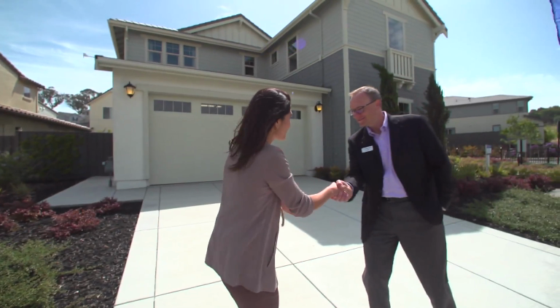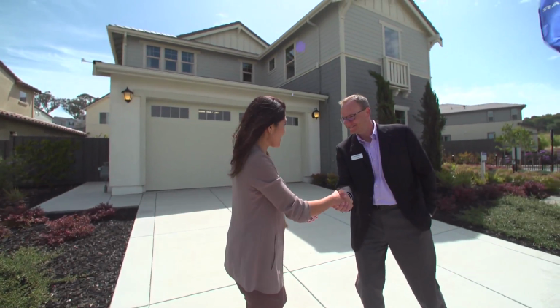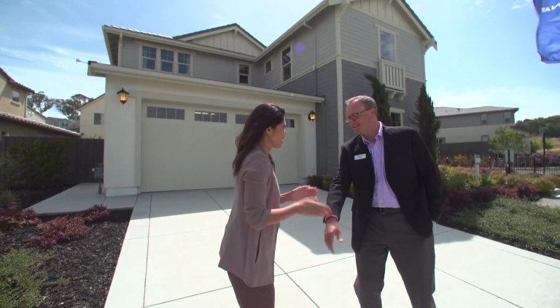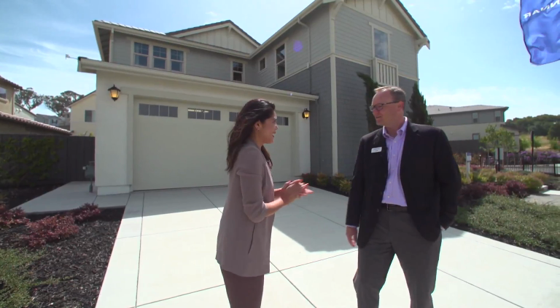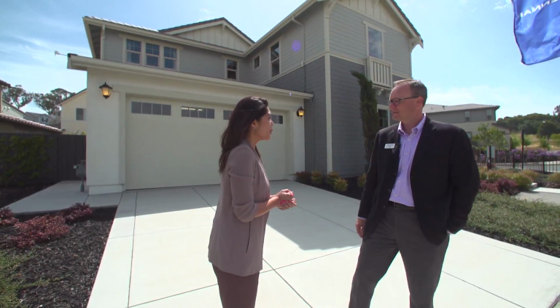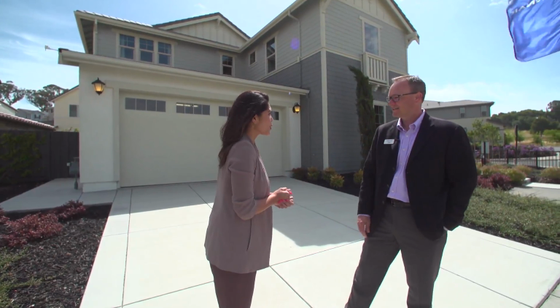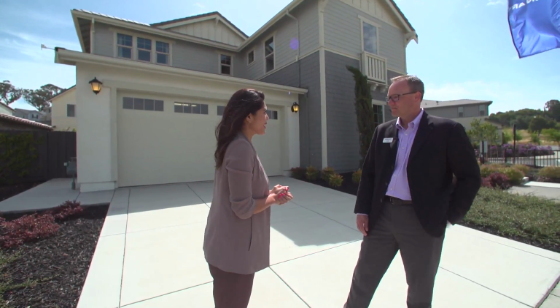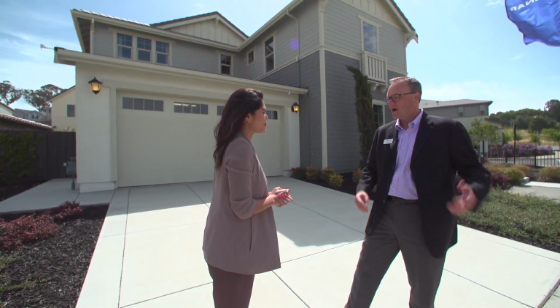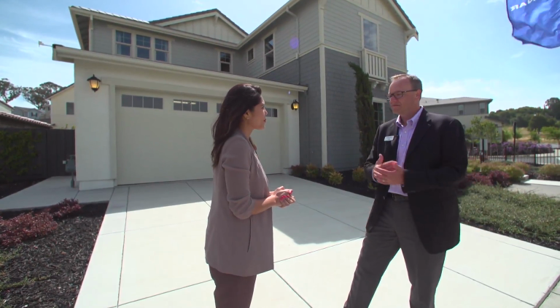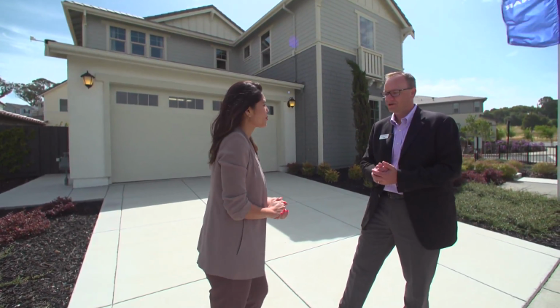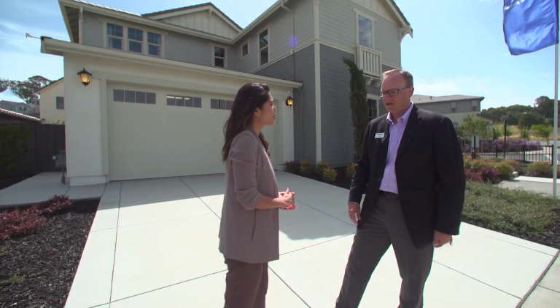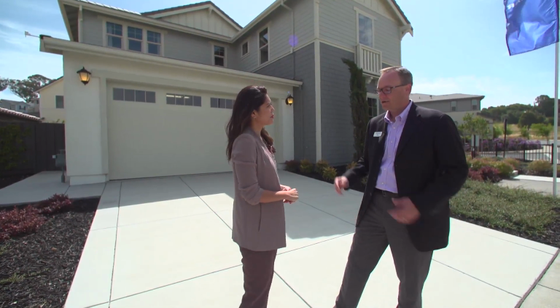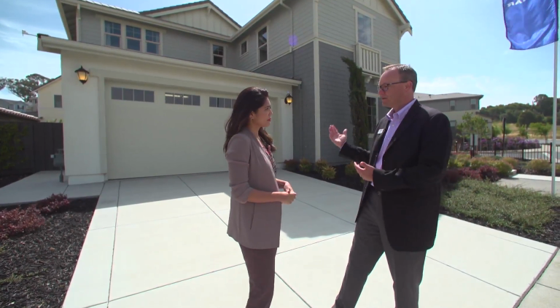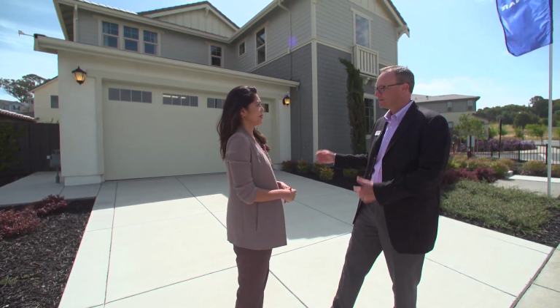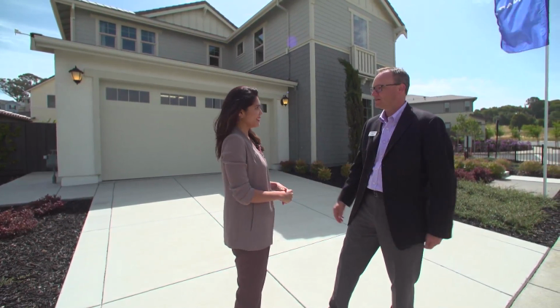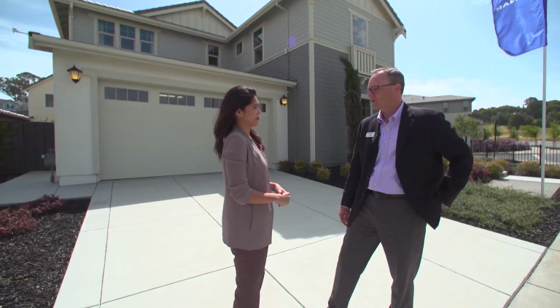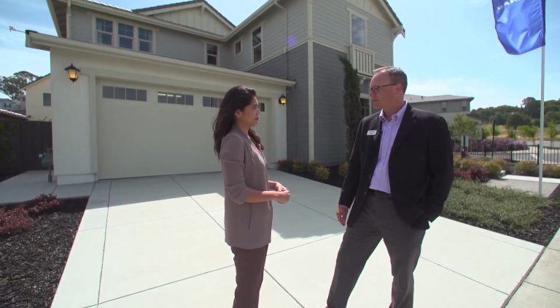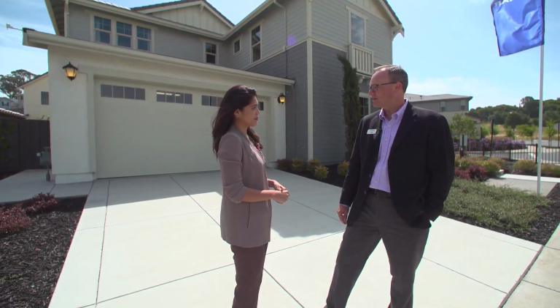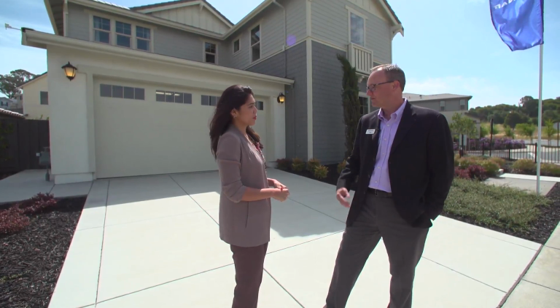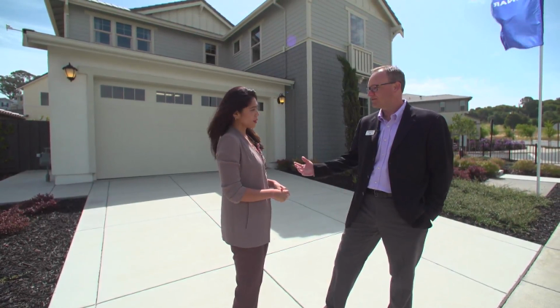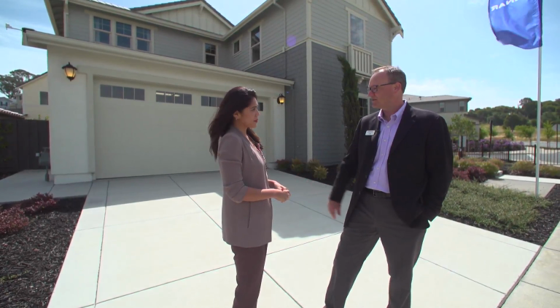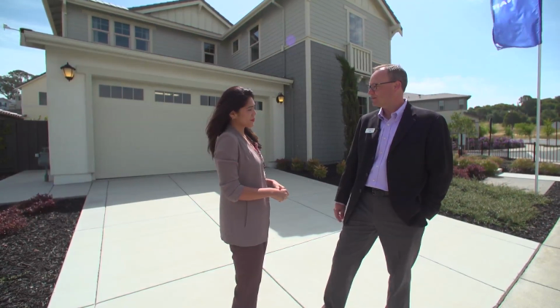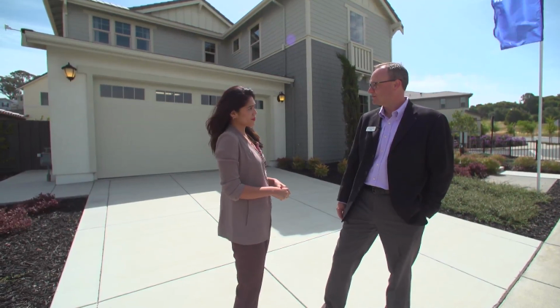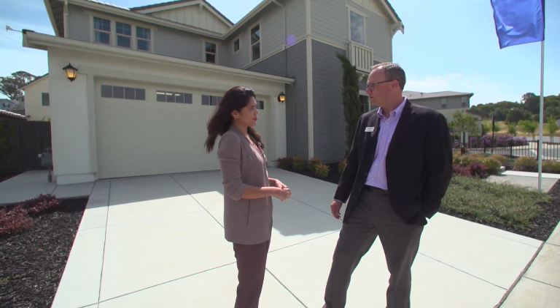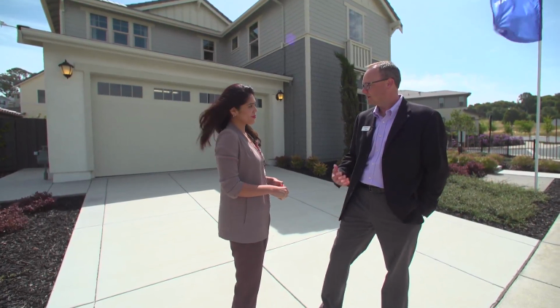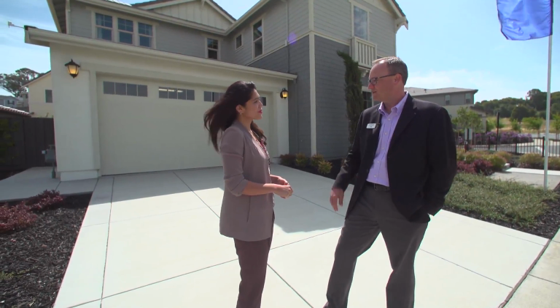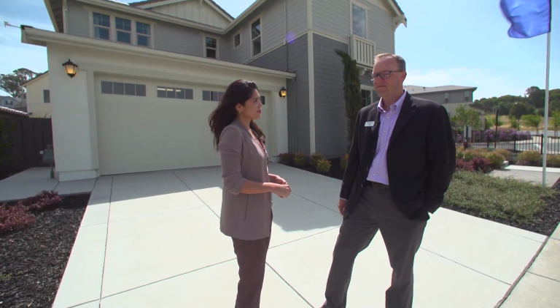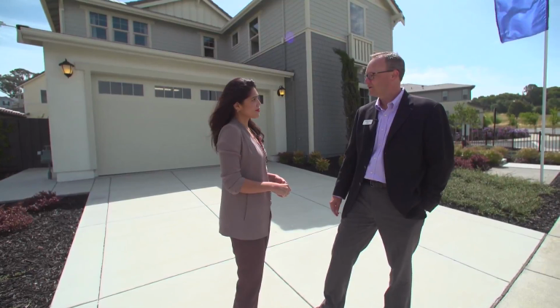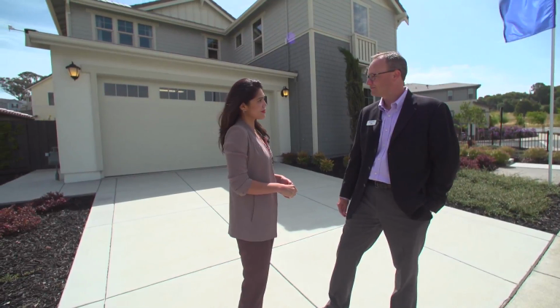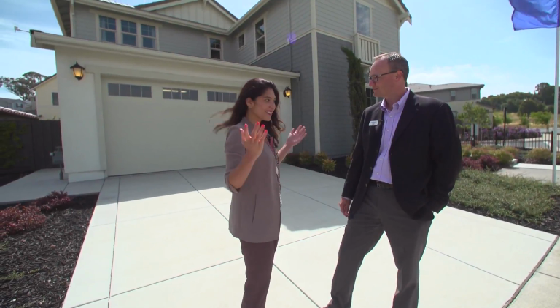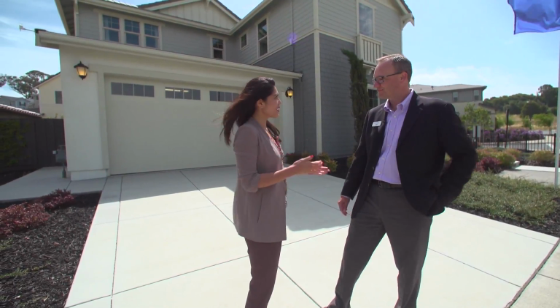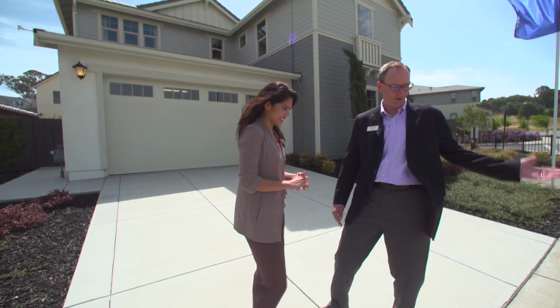Thanks for having us. Nice to have you. What are you going to show us today? Well, I would love to show you our Amazon Experience Center. It is where we demonstrate all of the features that Amazon can bring to your home in a Lennar Wi-Fi certified home. Great, let's do it.